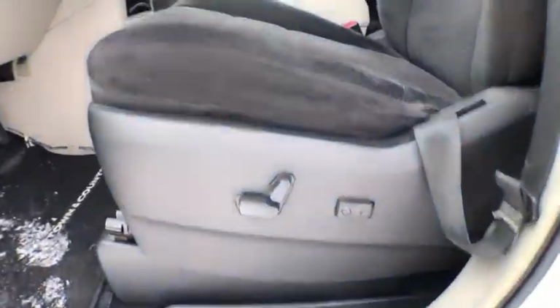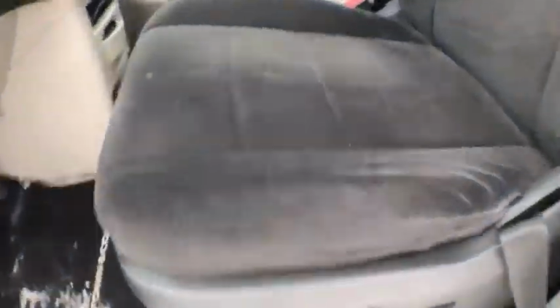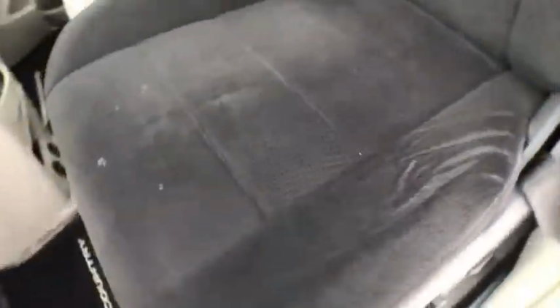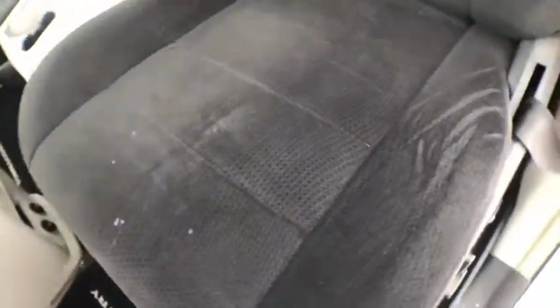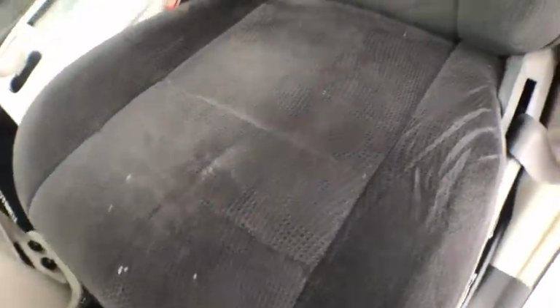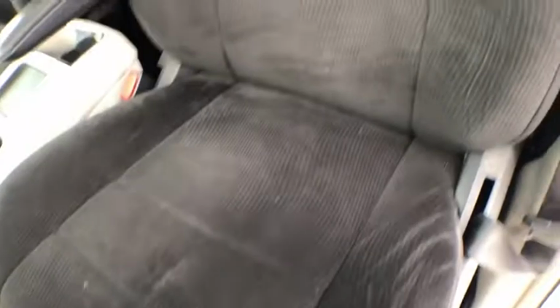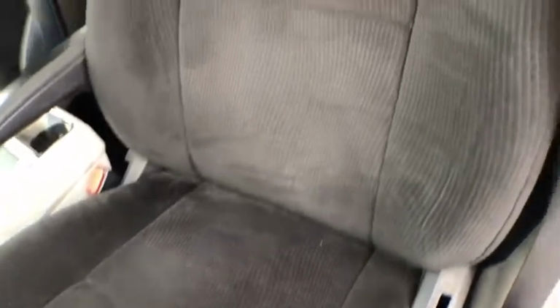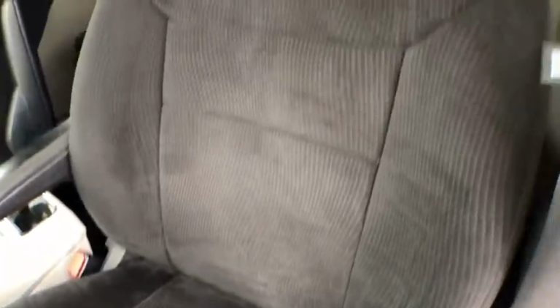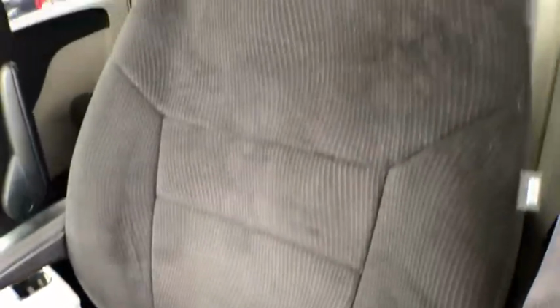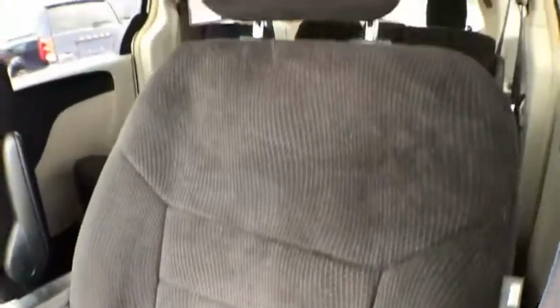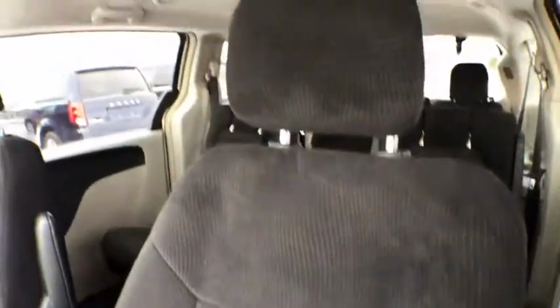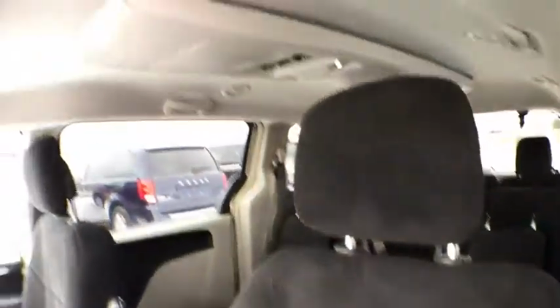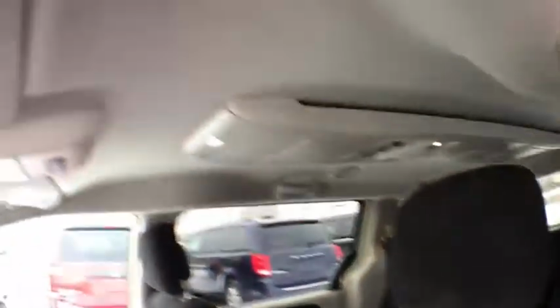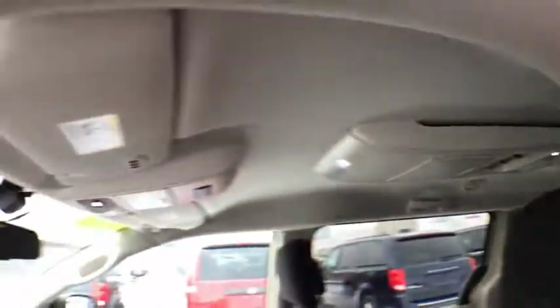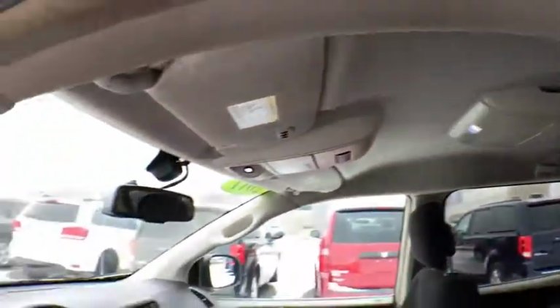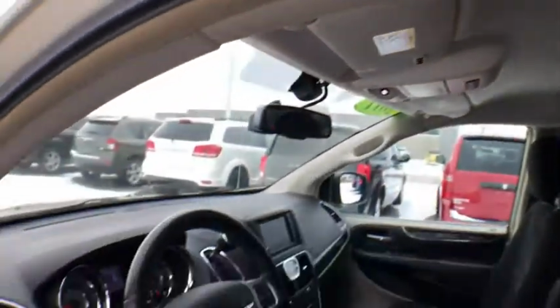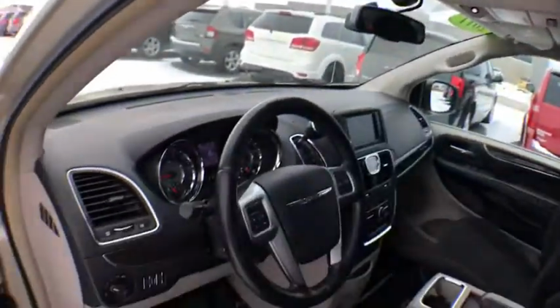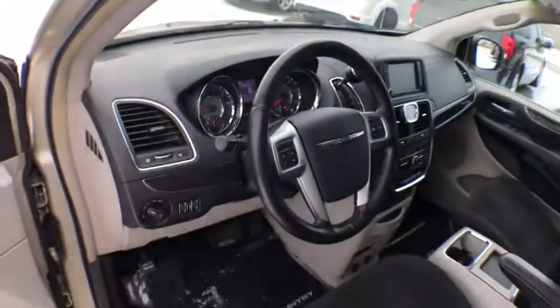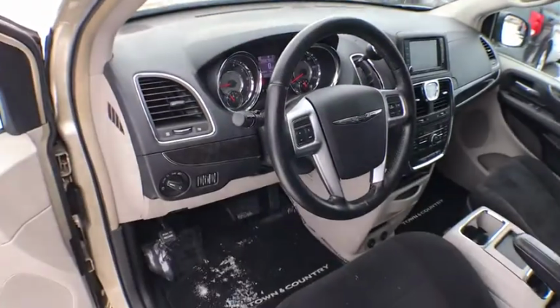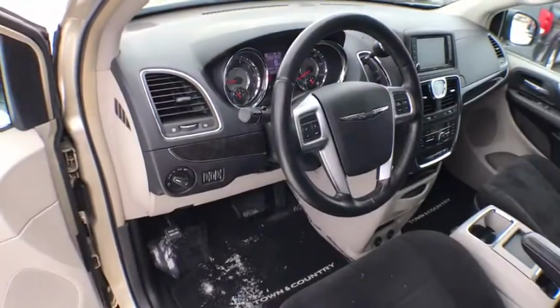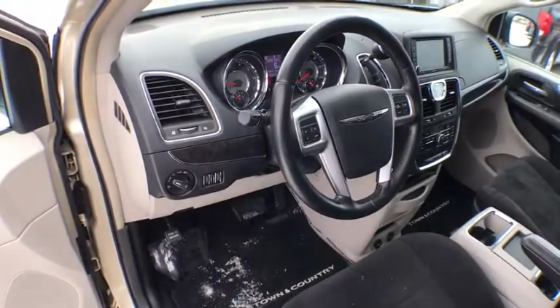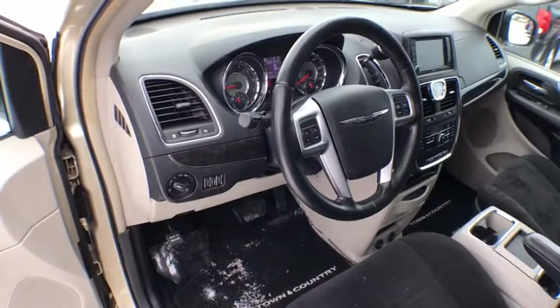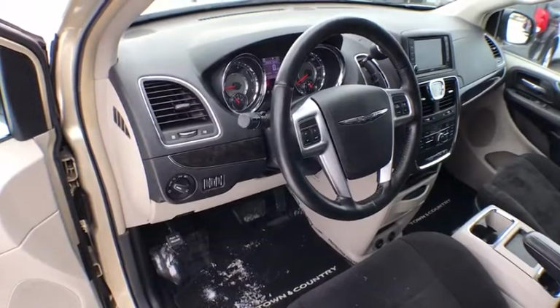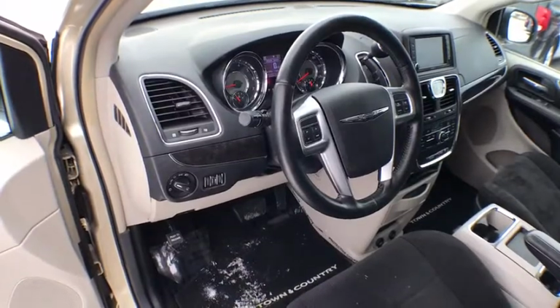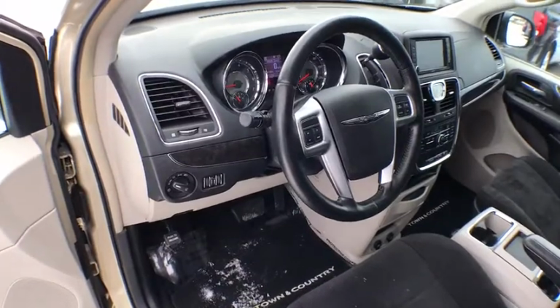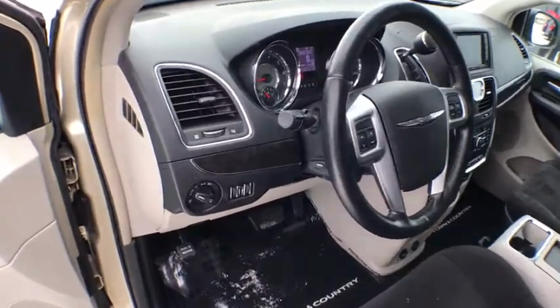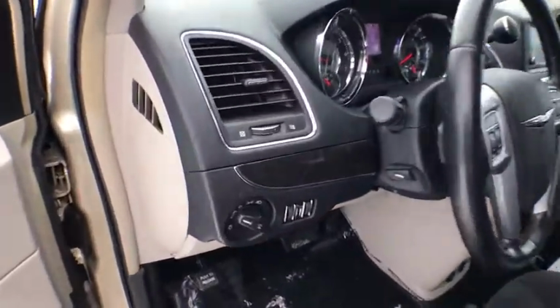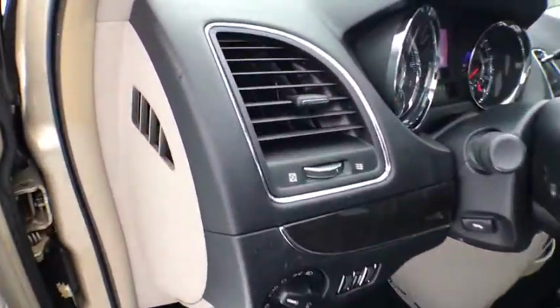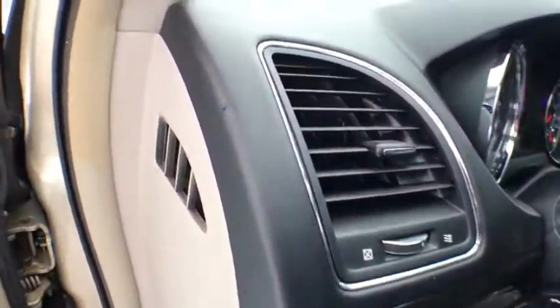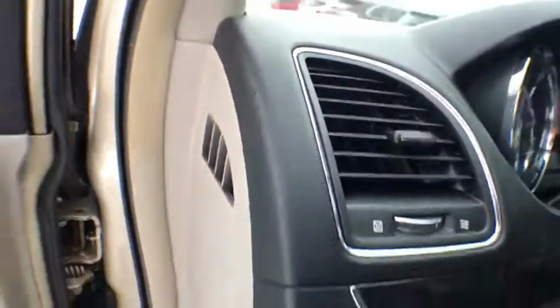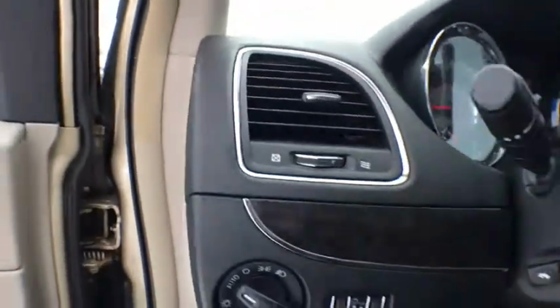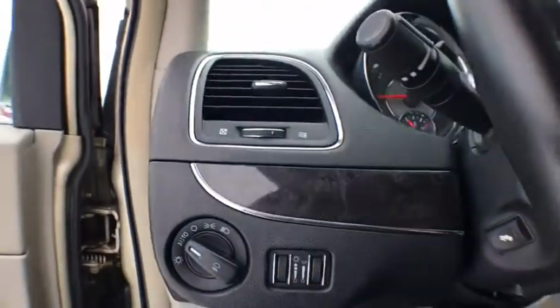Rear window defroster, fog lights, trip computer, panic alarm, overhead console, tachometer, remote keyless entry, brake assist. Come take a test drive today!